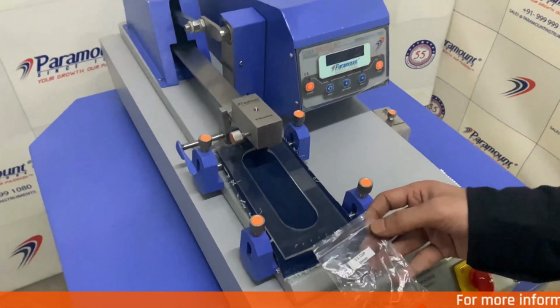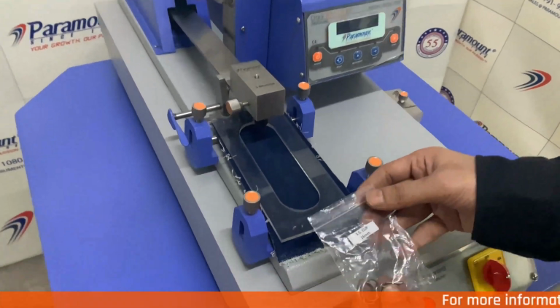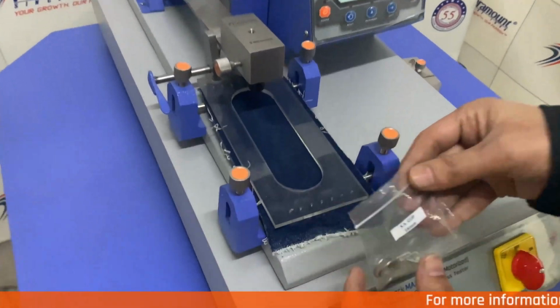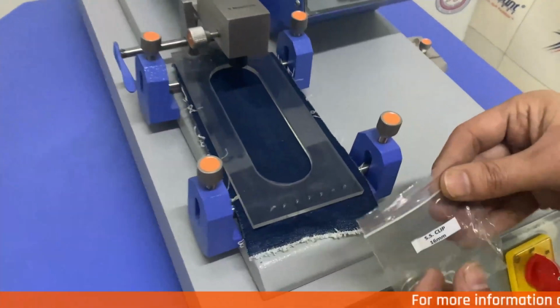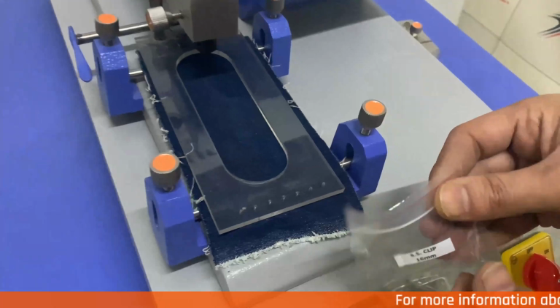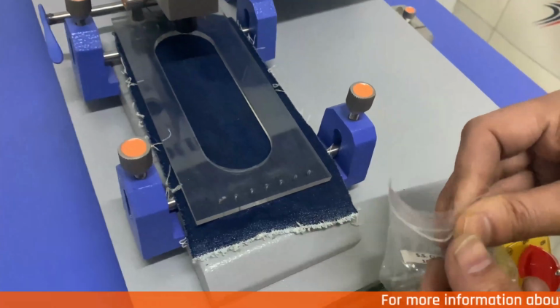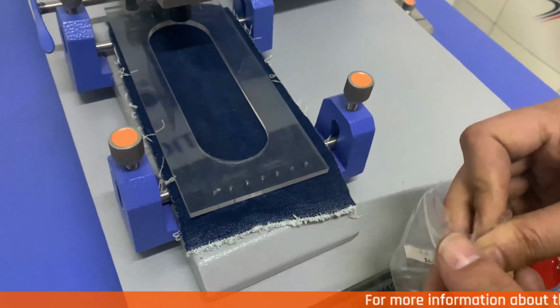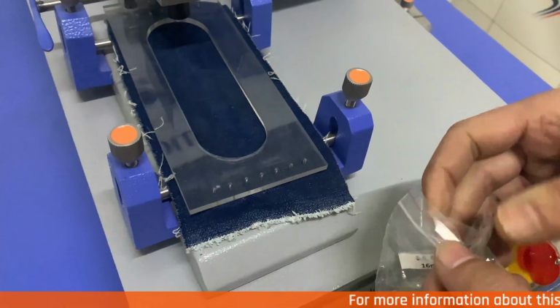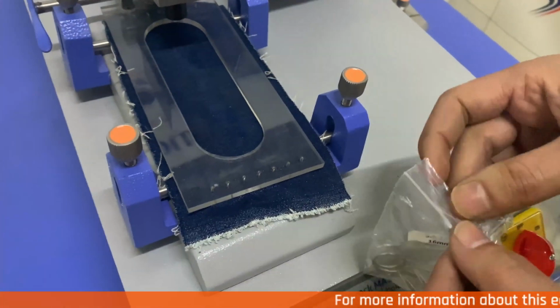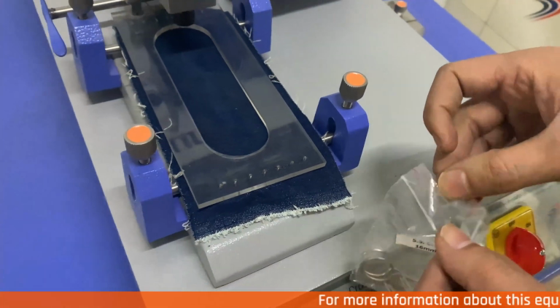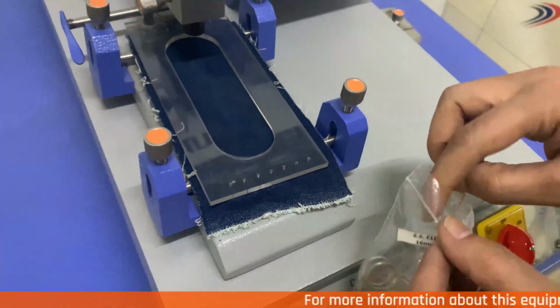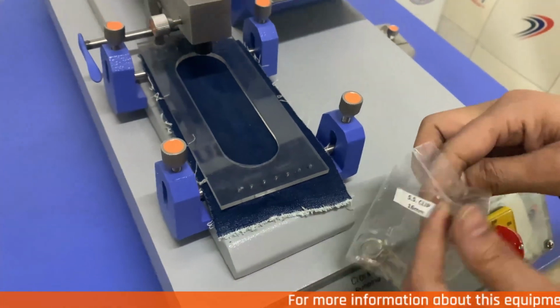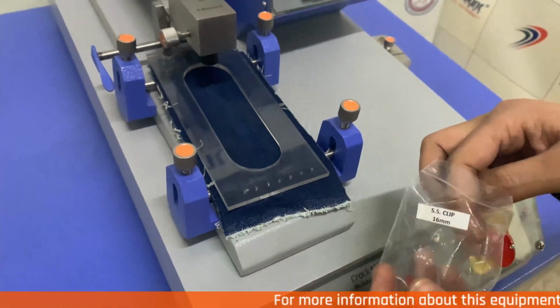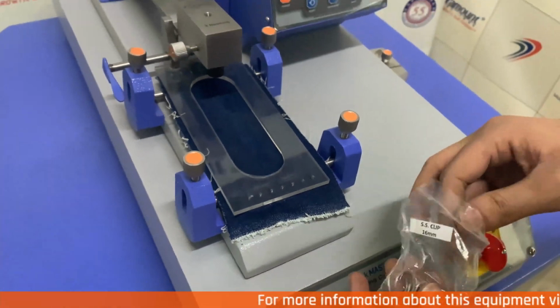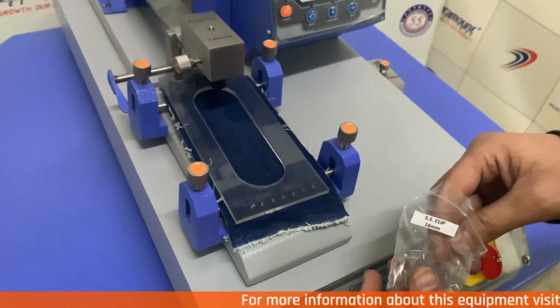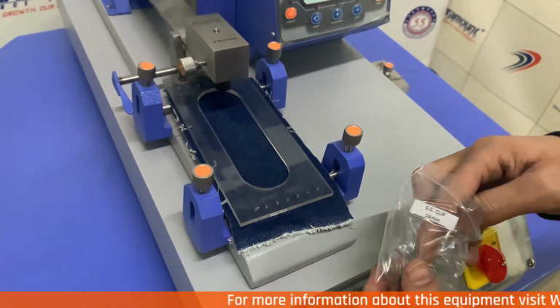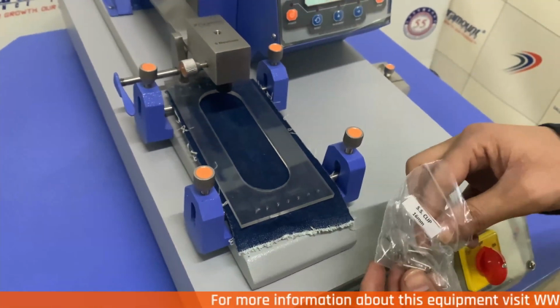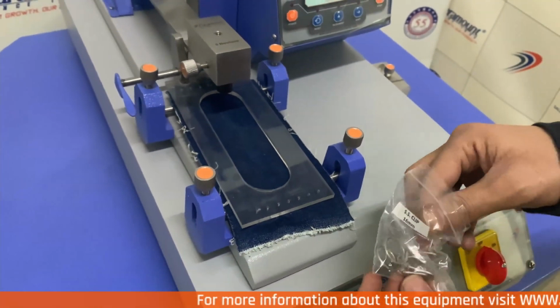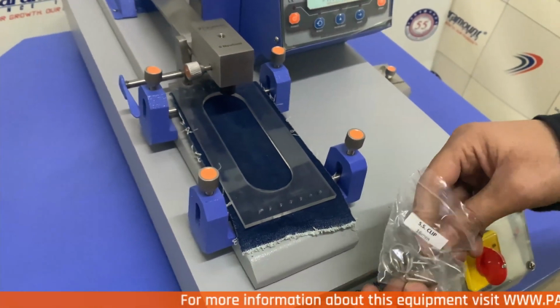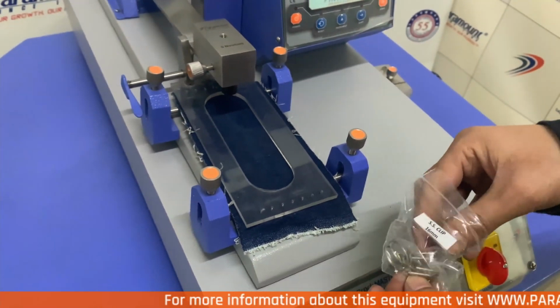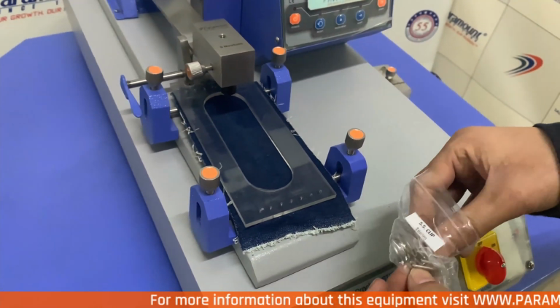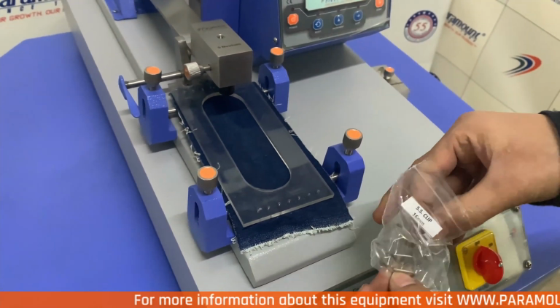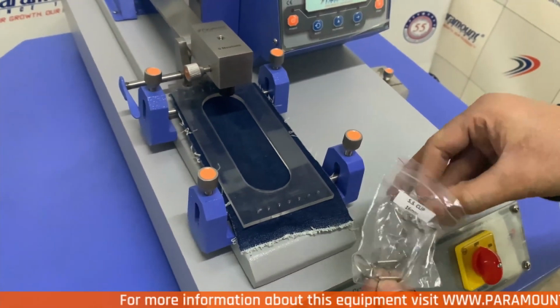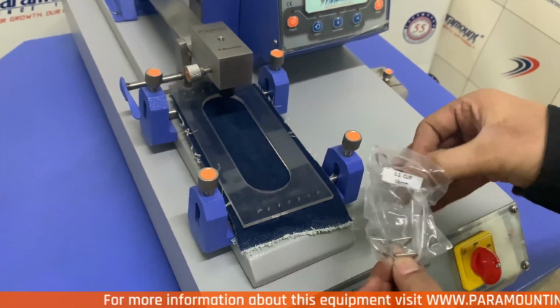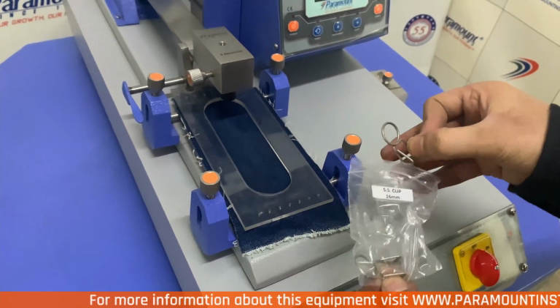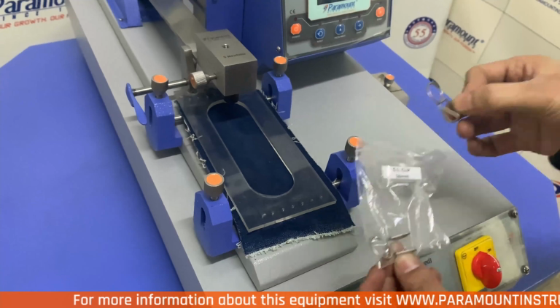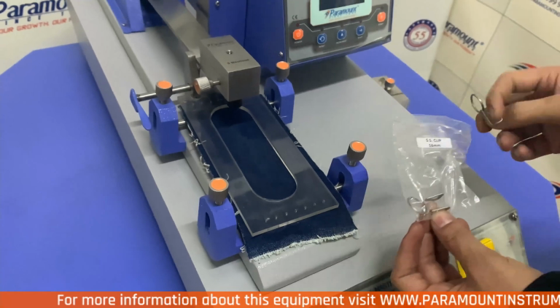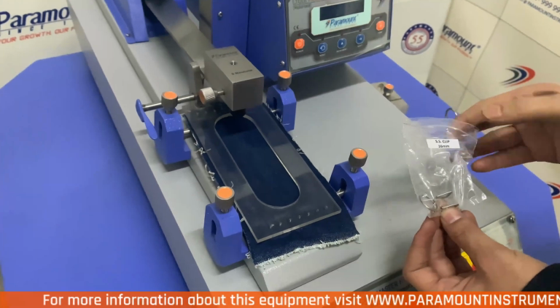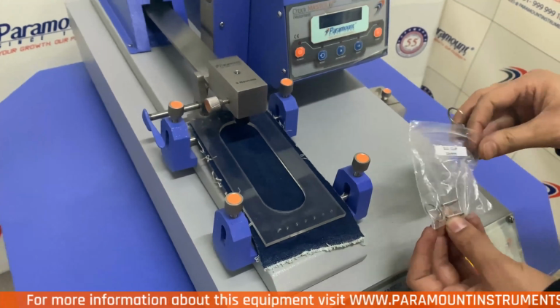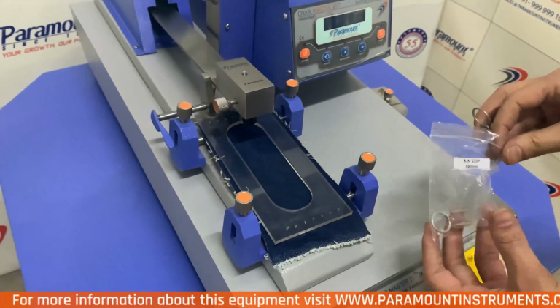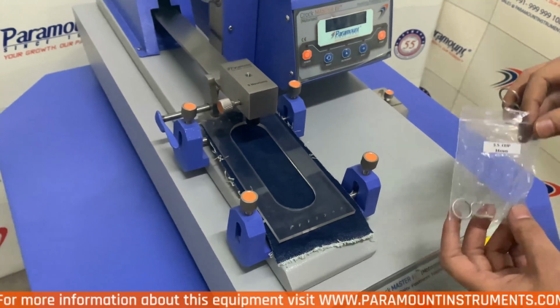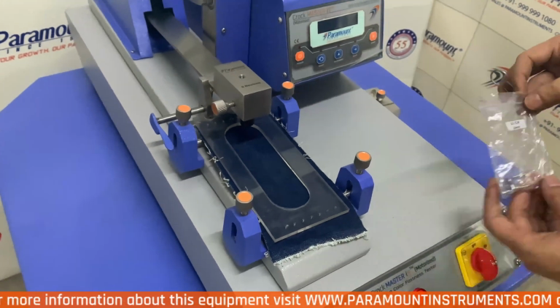After your sample is fixed, we will then fix the crocking cloth to the finger with the help of the SS clips provided with the instrument.